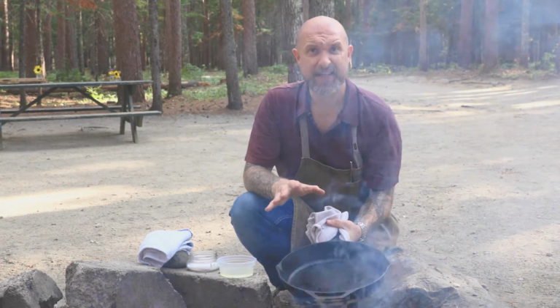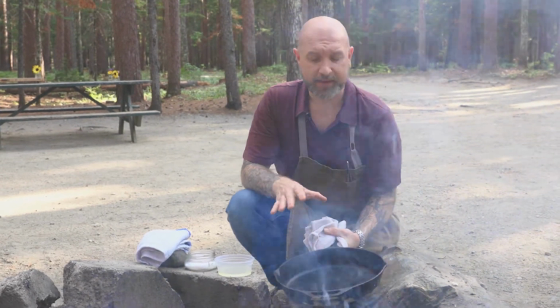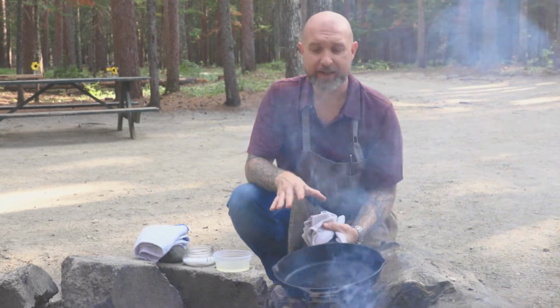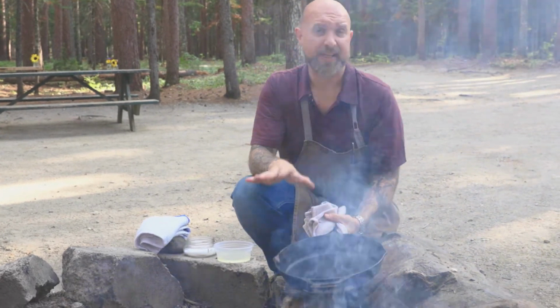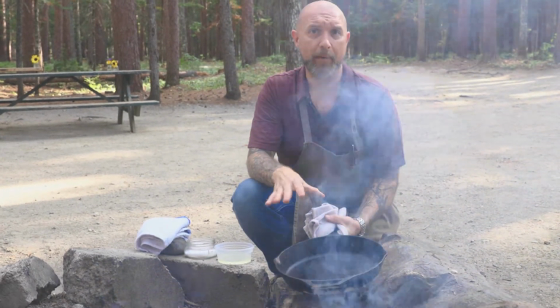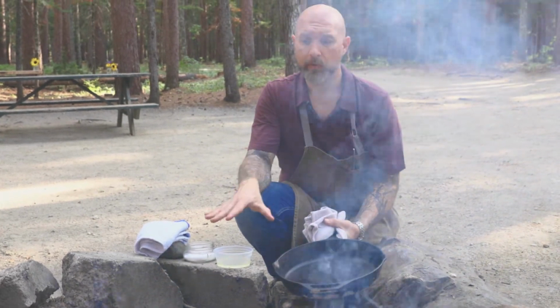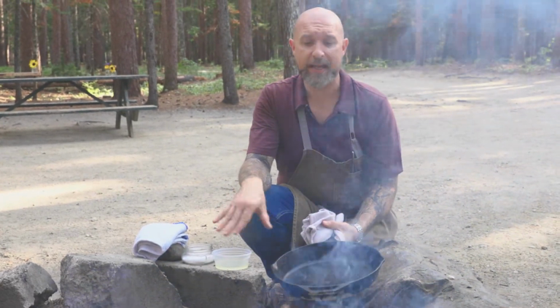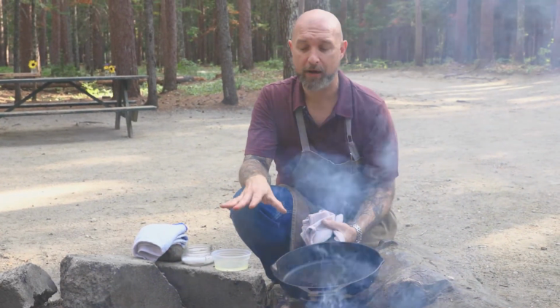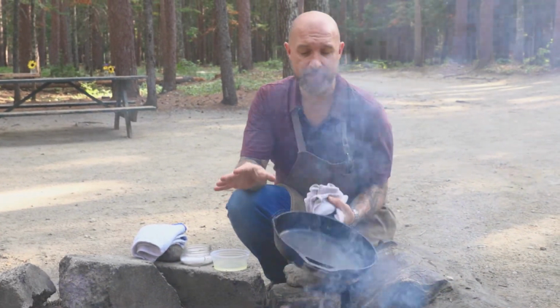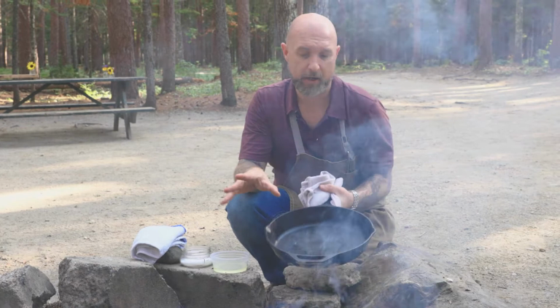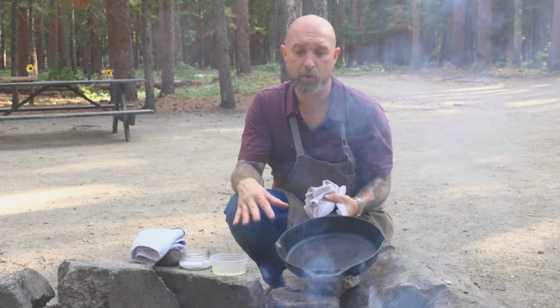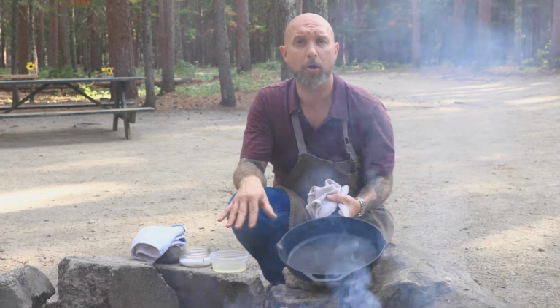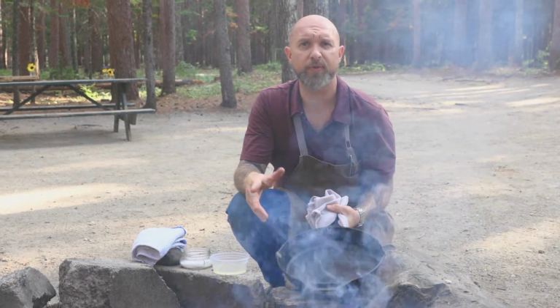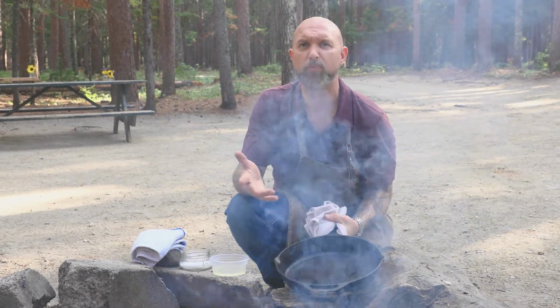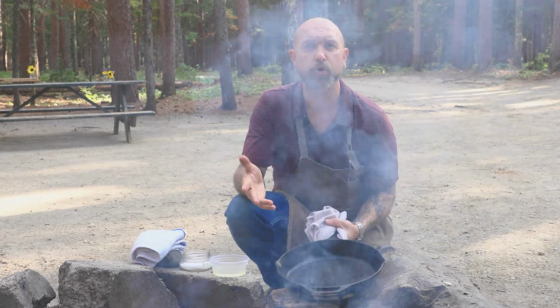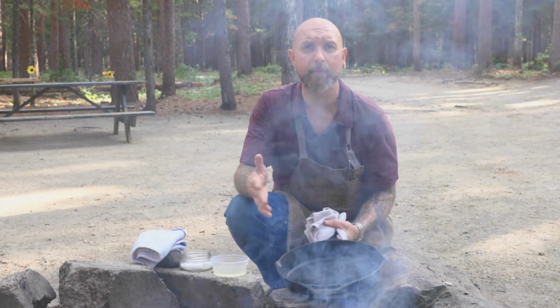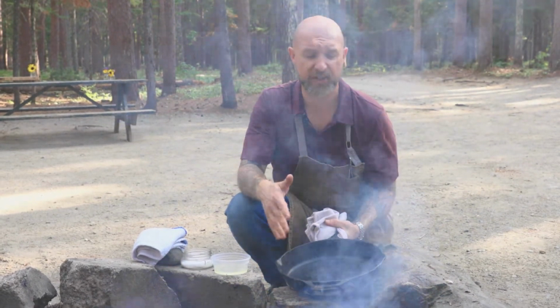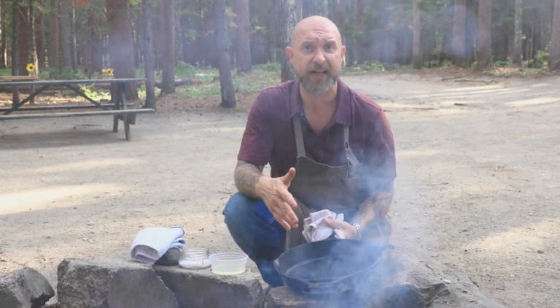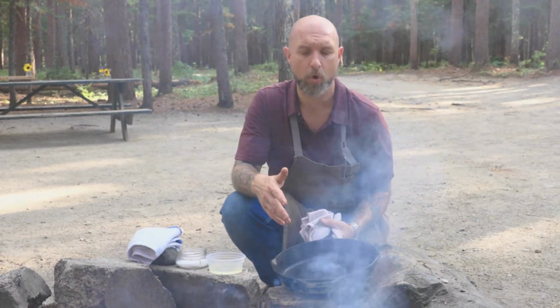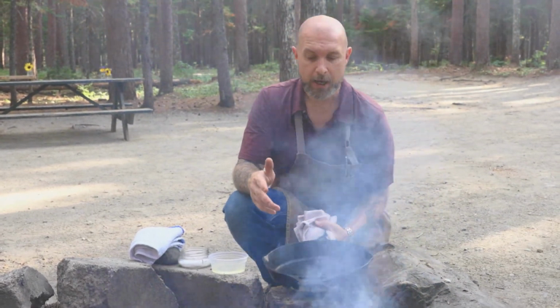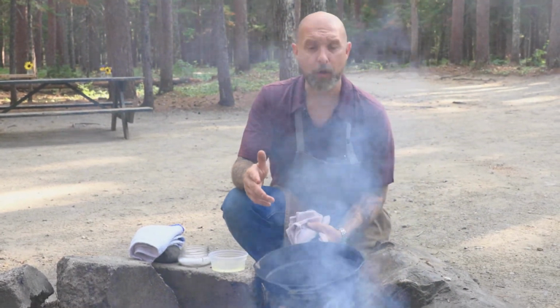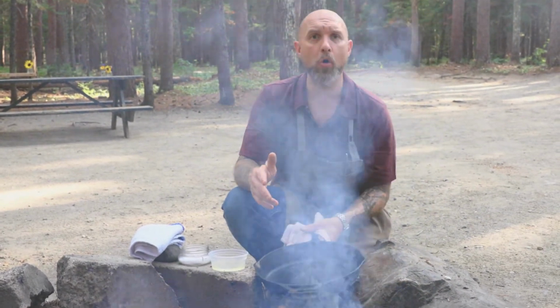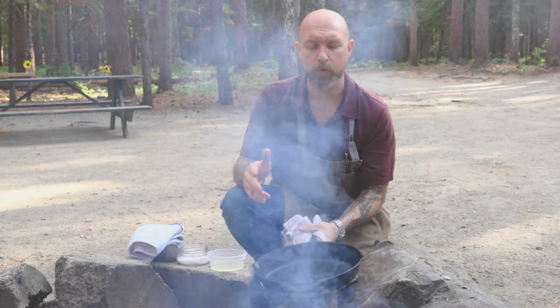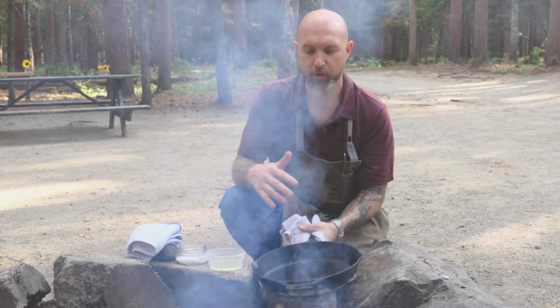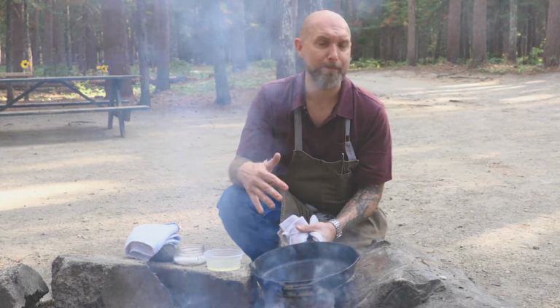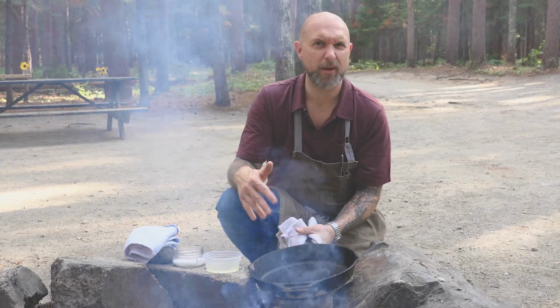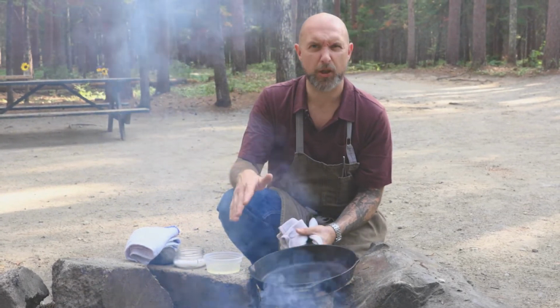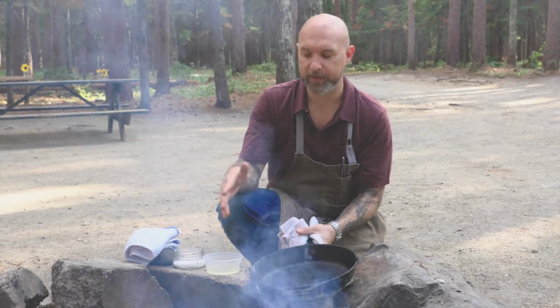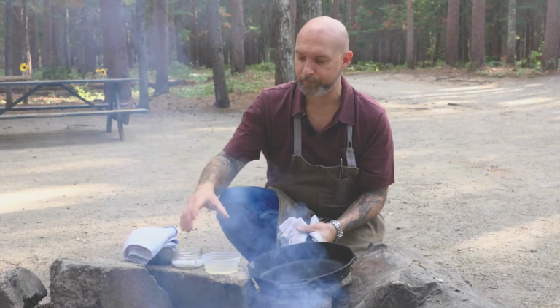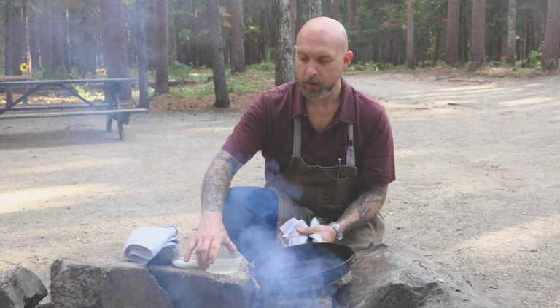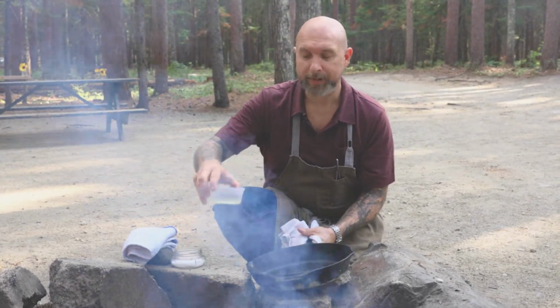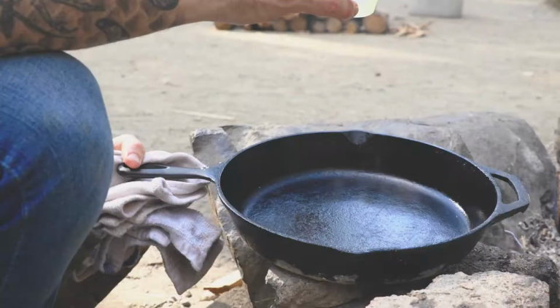To season it, what I like to do is heat it up here at the campfire. I've had this pan on the hot coals for about two or three minutes, just to get it nice and warm. If you're at home, you can just put it on a medium to low flame.